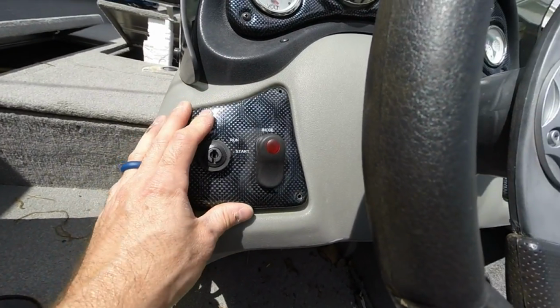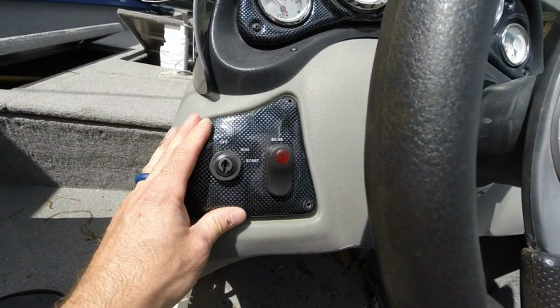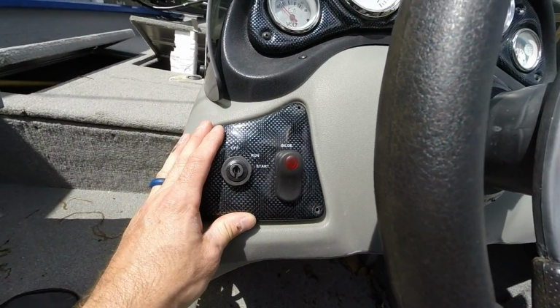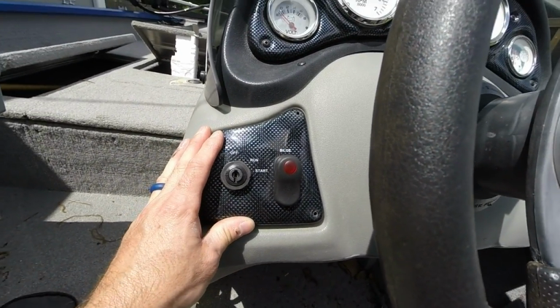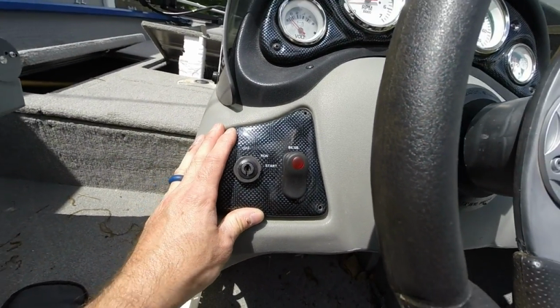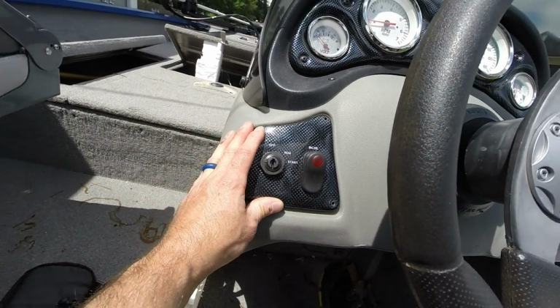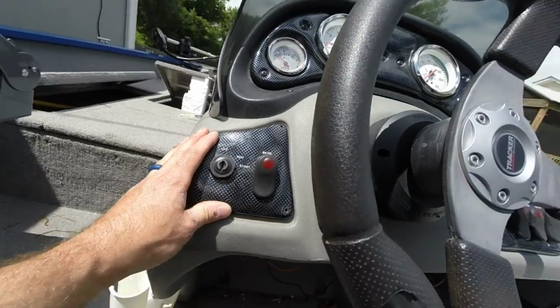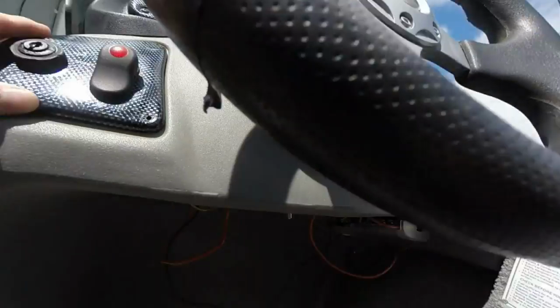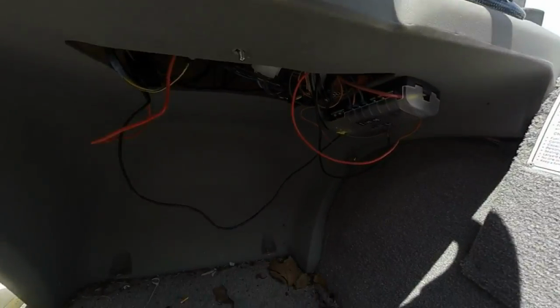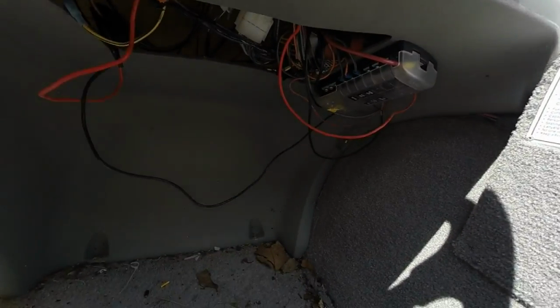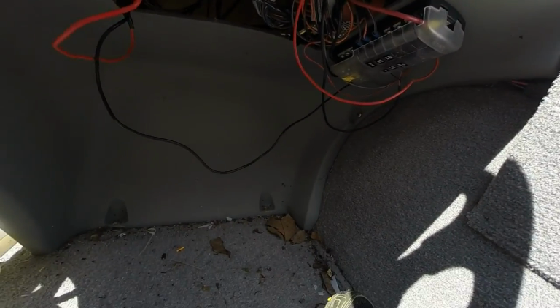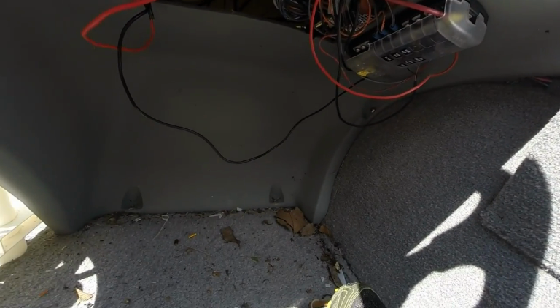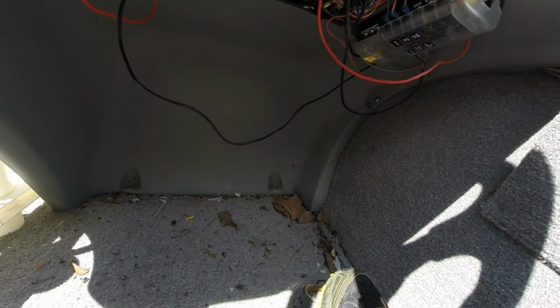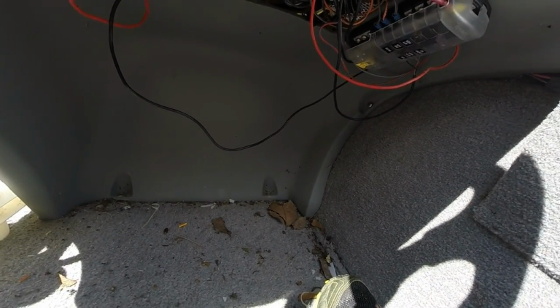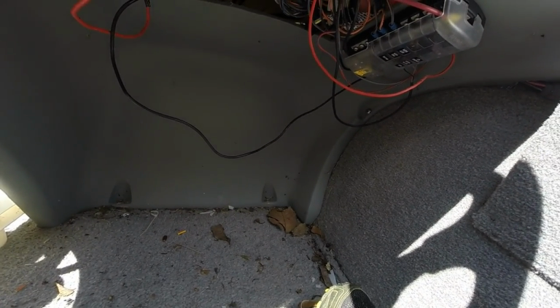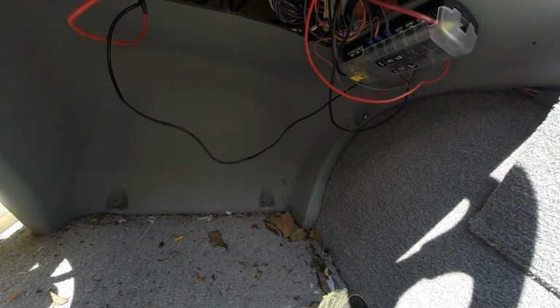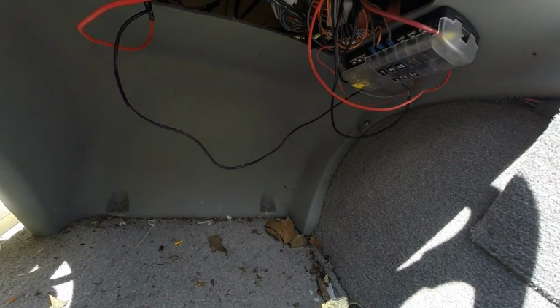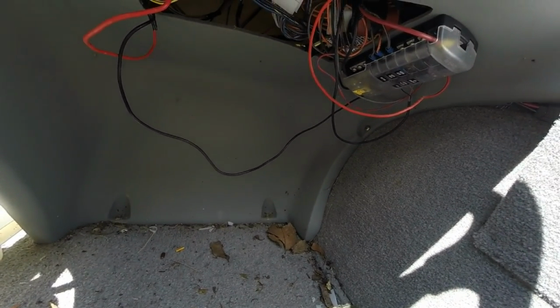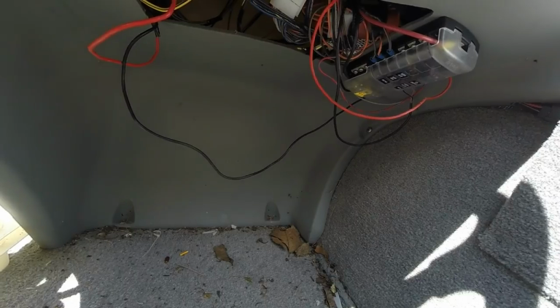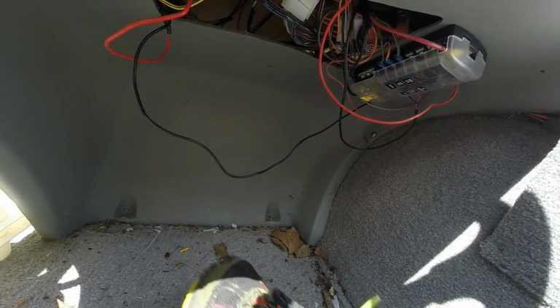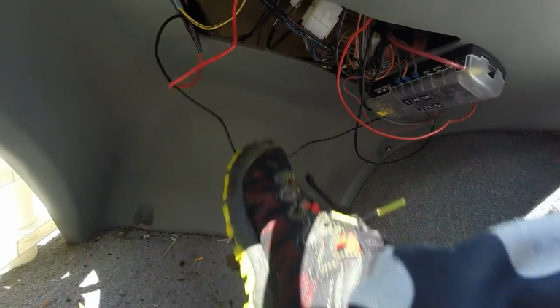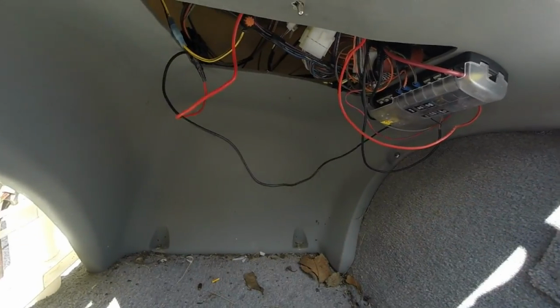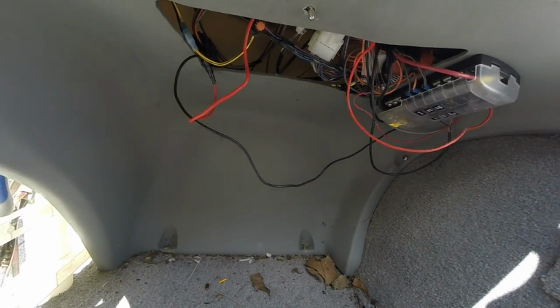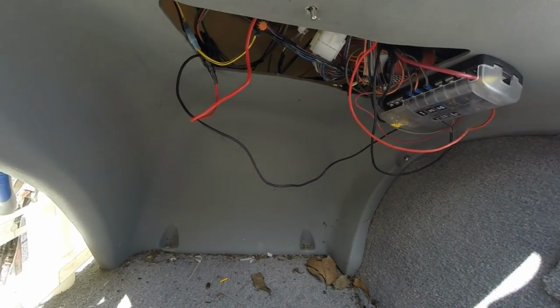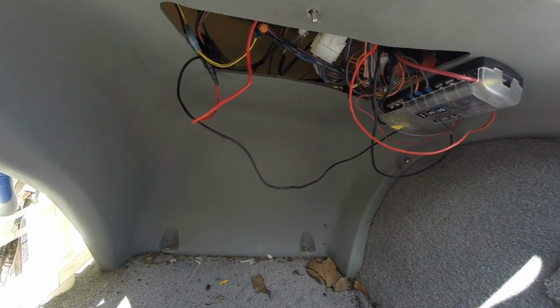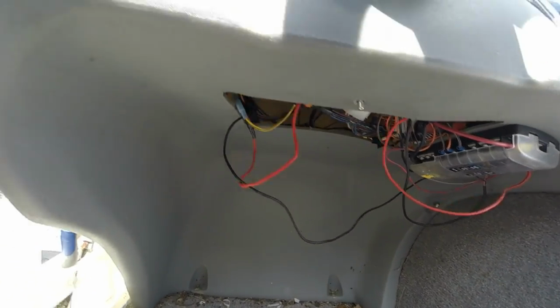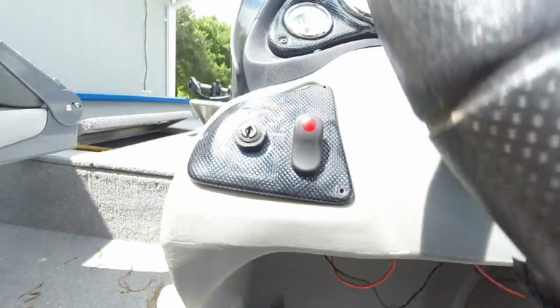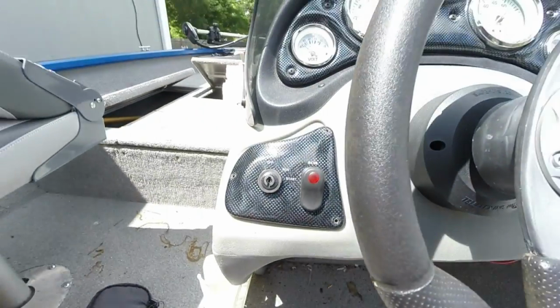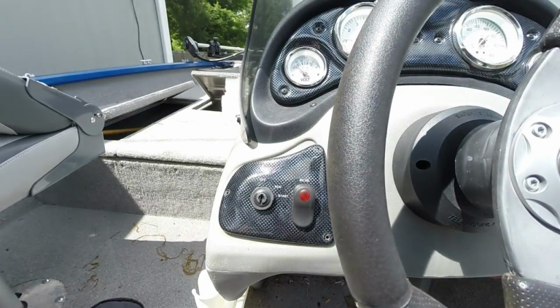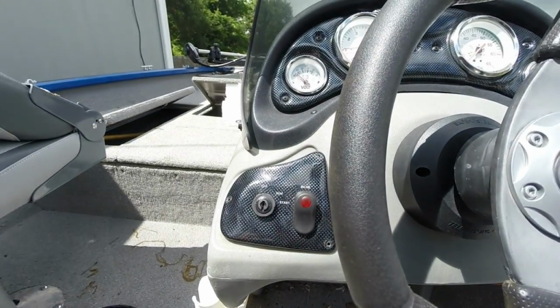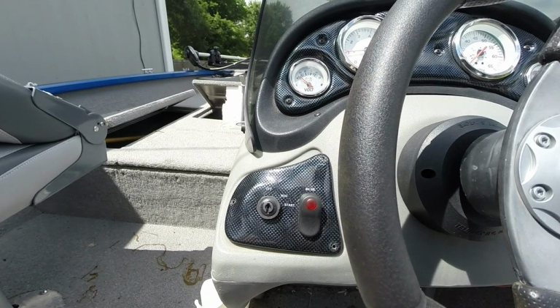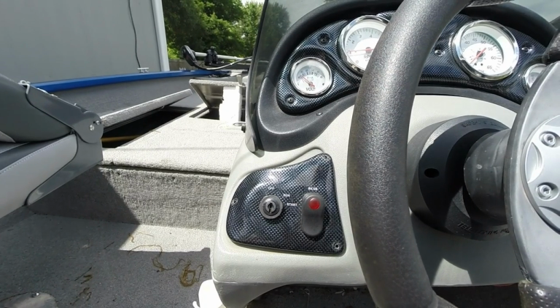Once you get those back into place, if you have any wires dangling down there like I do, zip tie them up, and you're ready to go back to the lake.